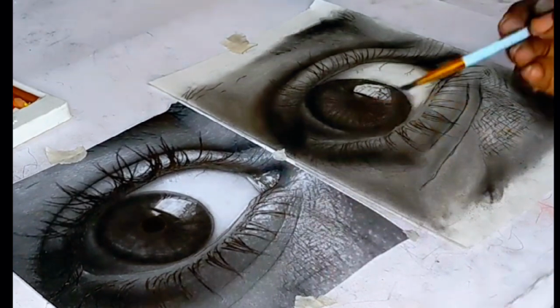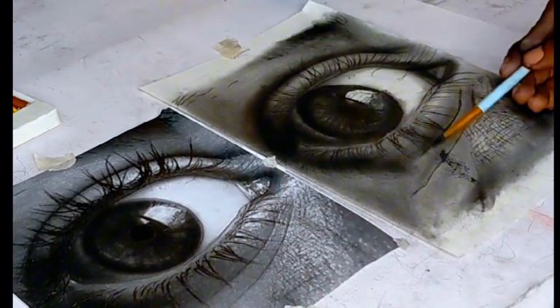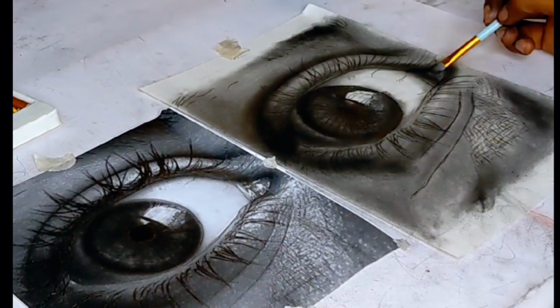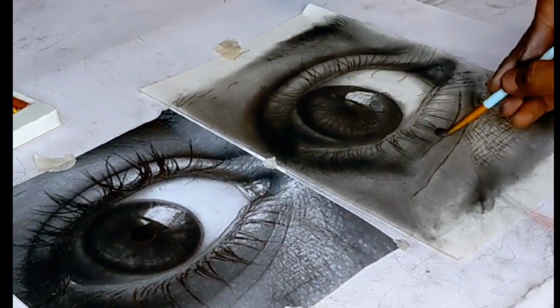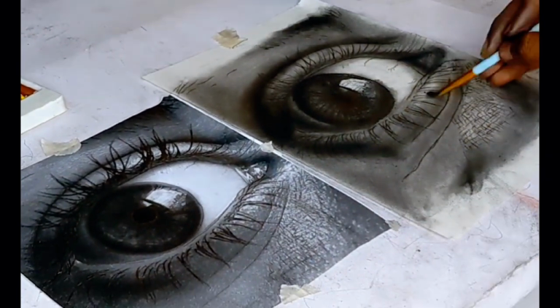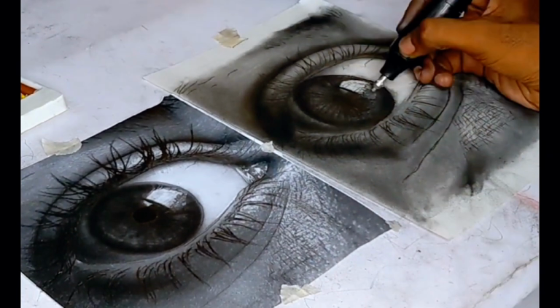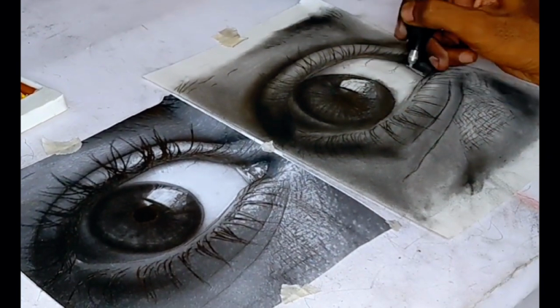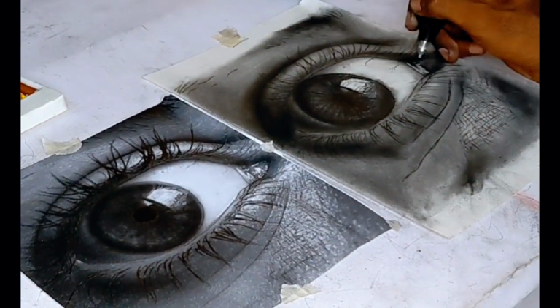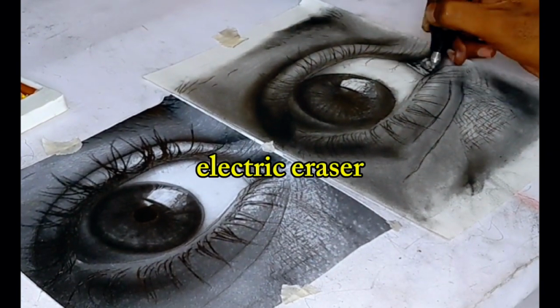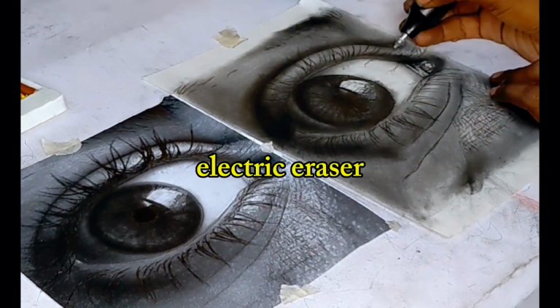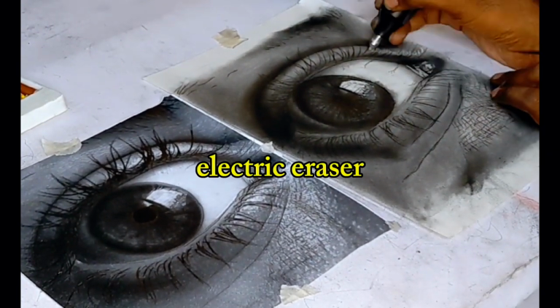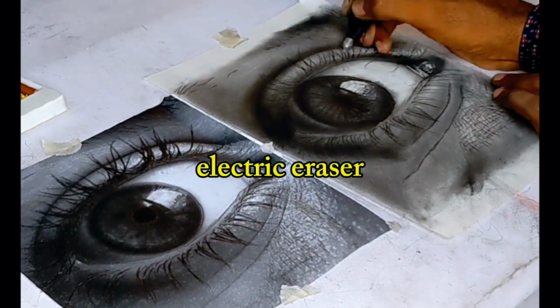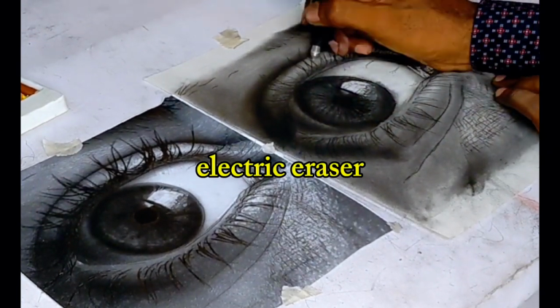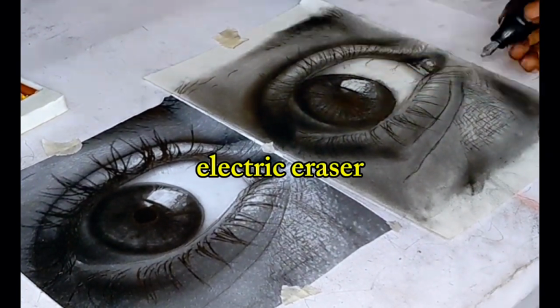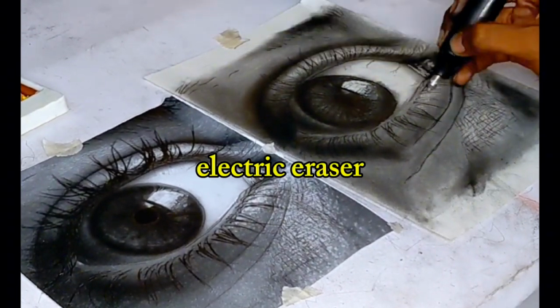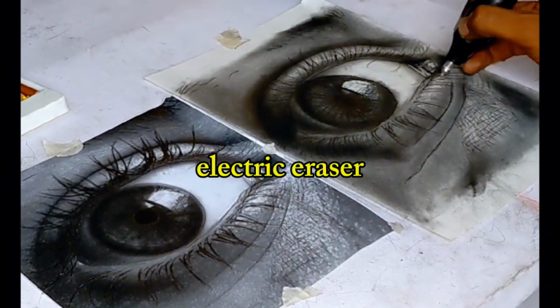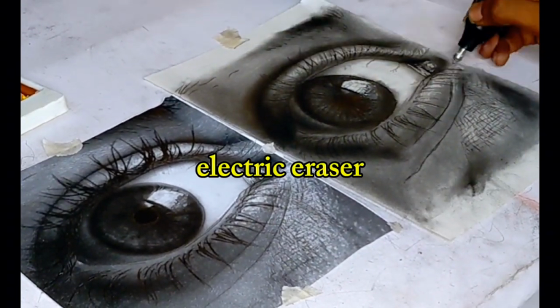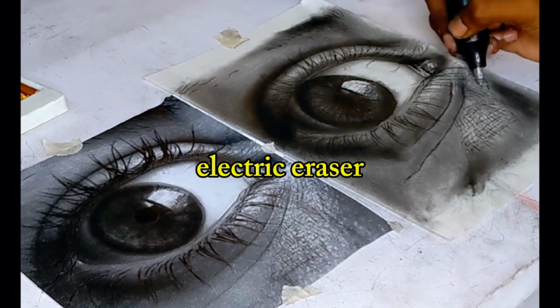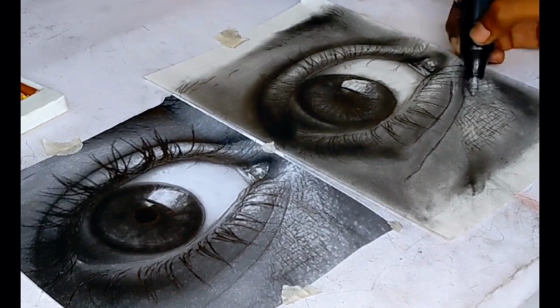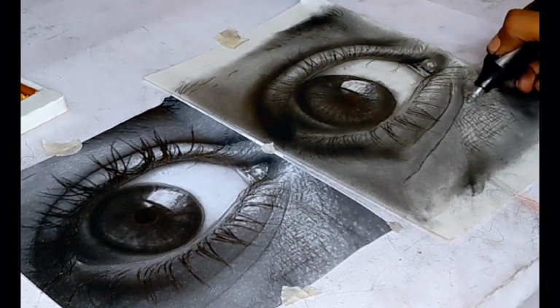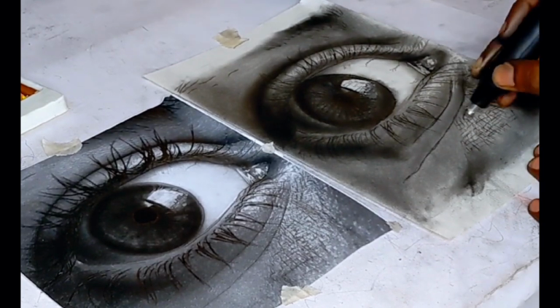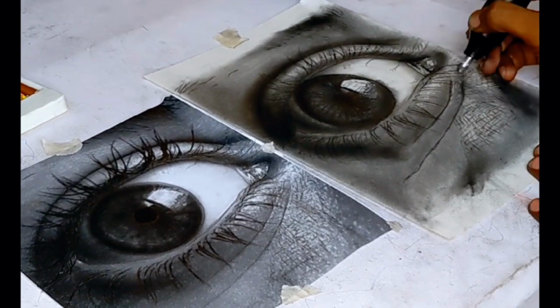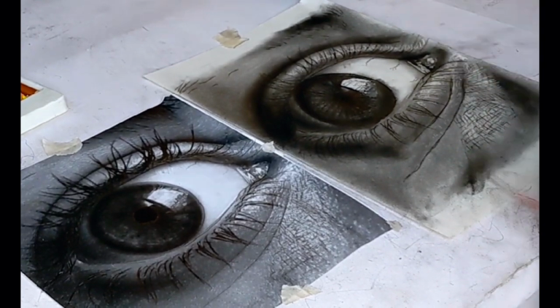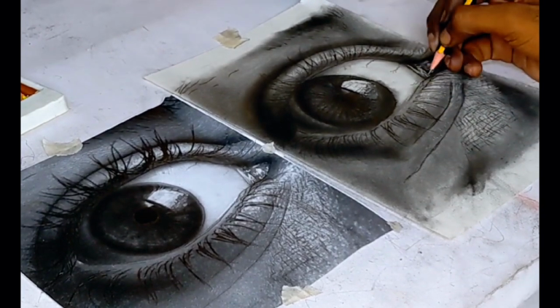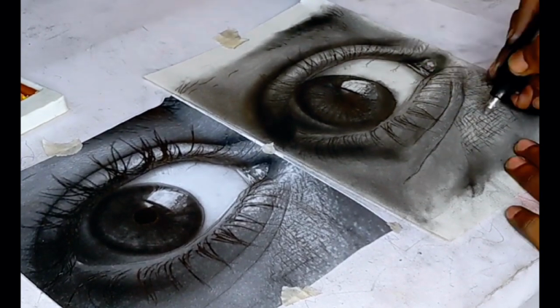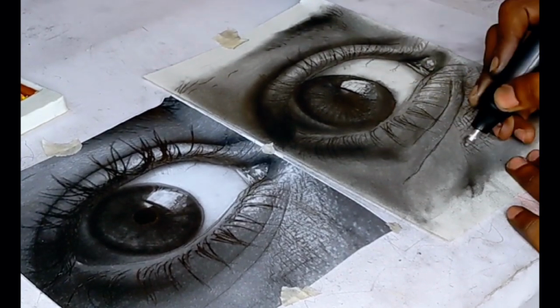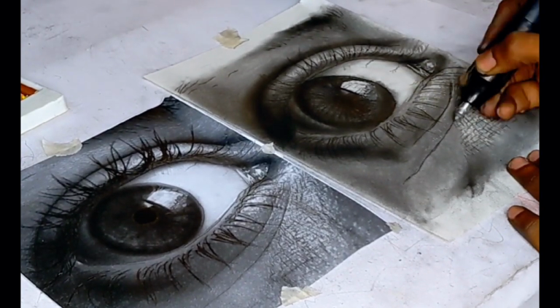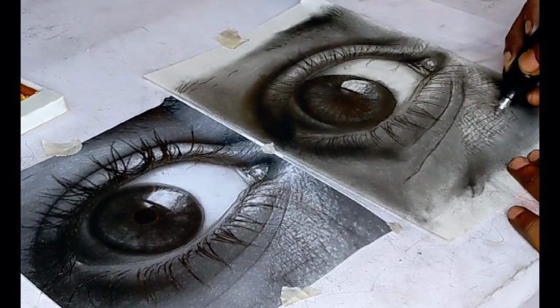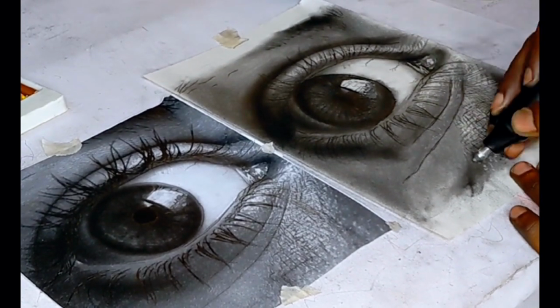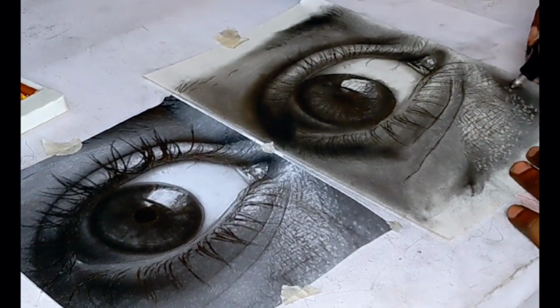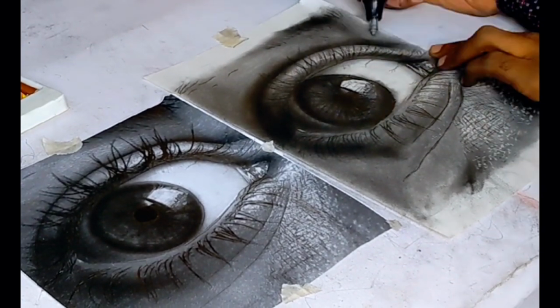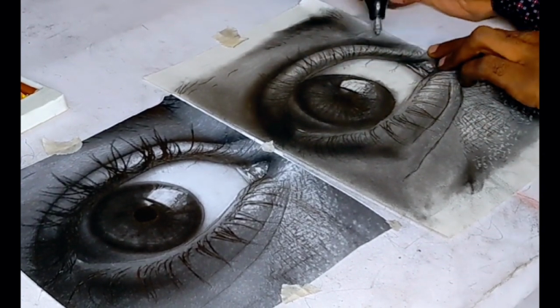Now using the electric eraser, put in the highlights that are necessary for your drawing to pop and look realistic. Always refer to your reference drawing.